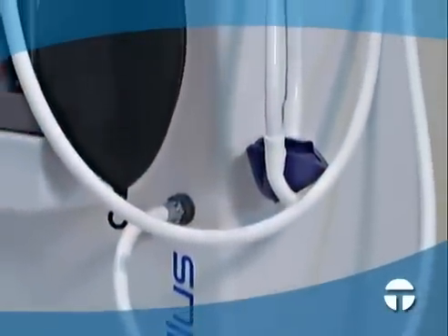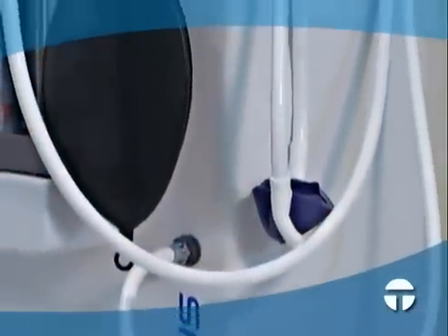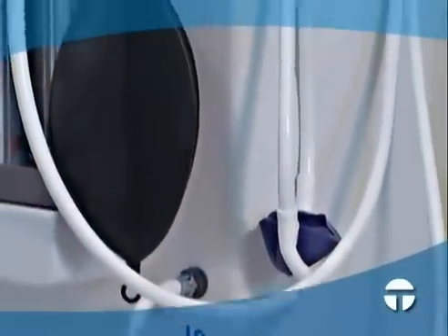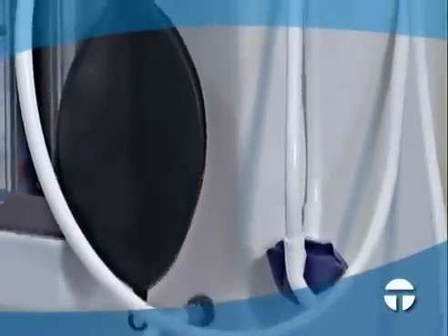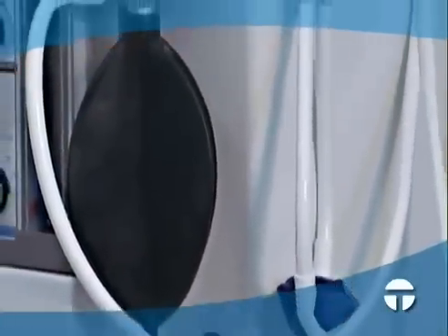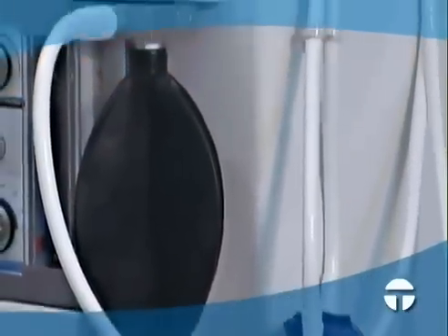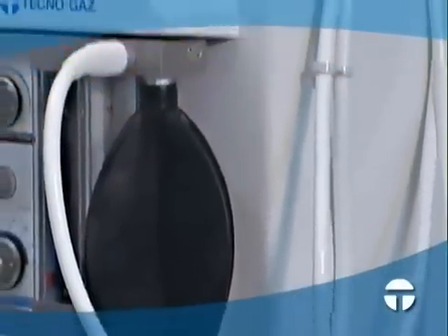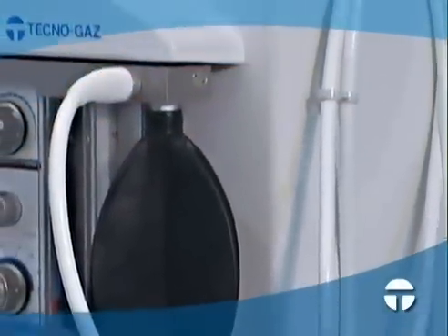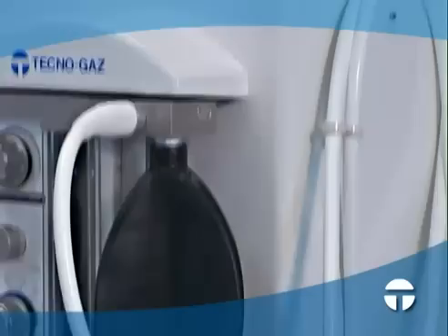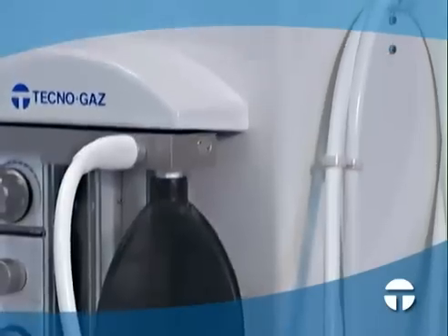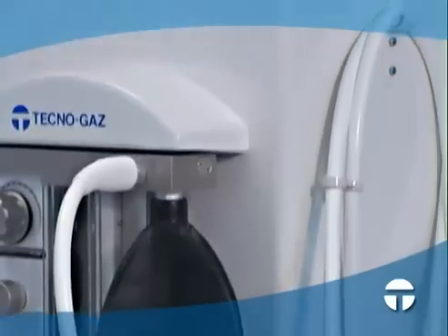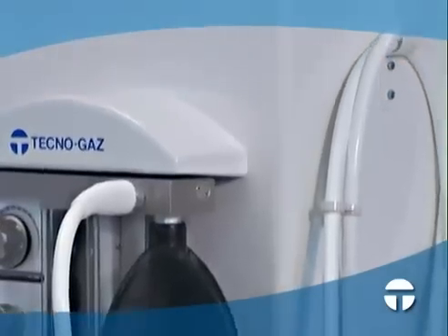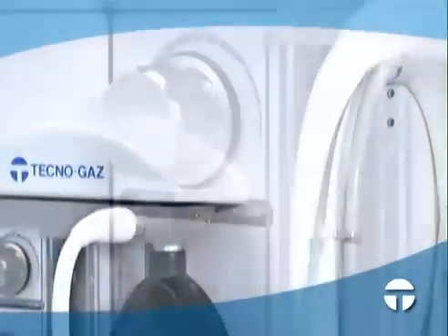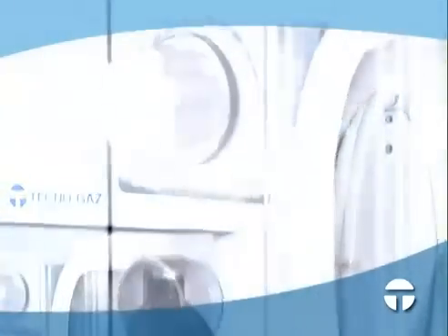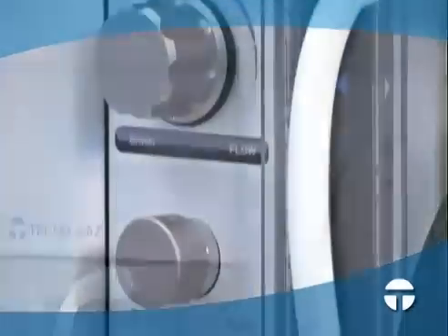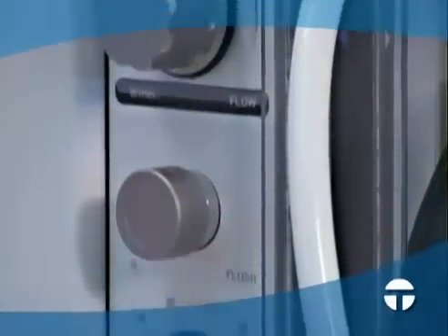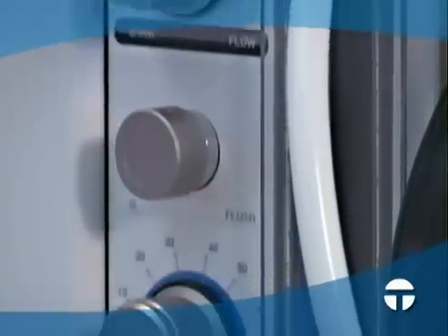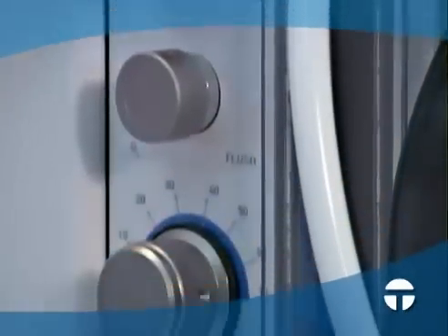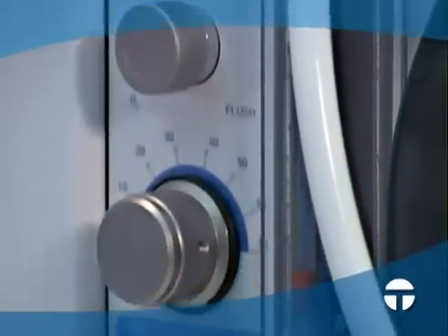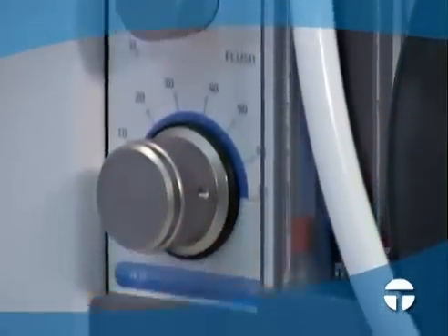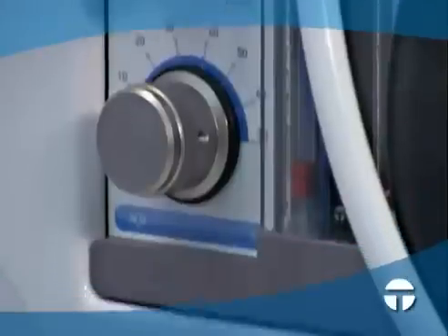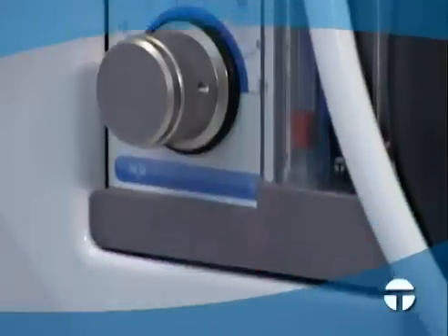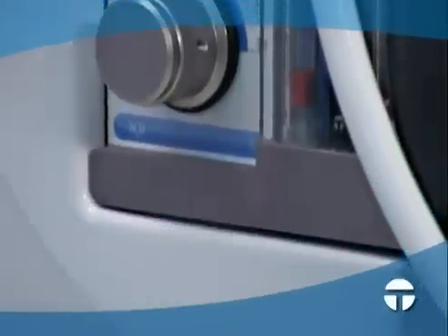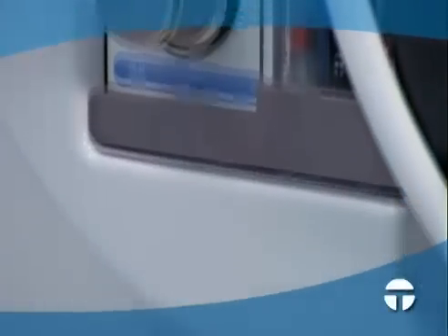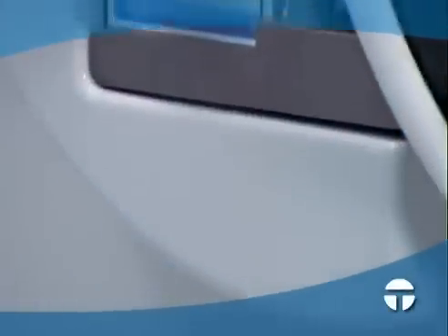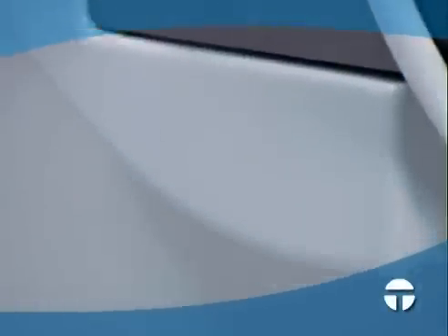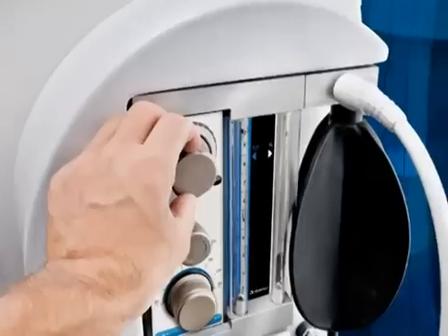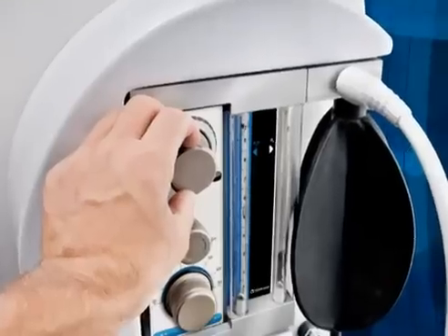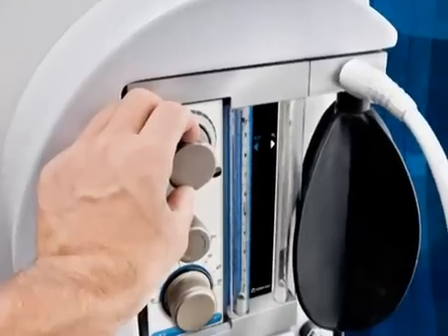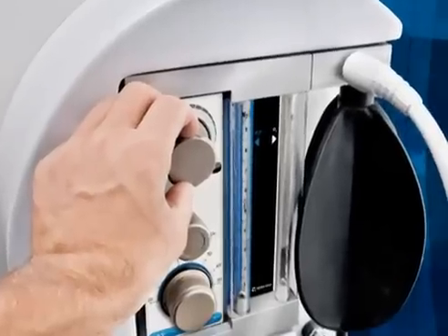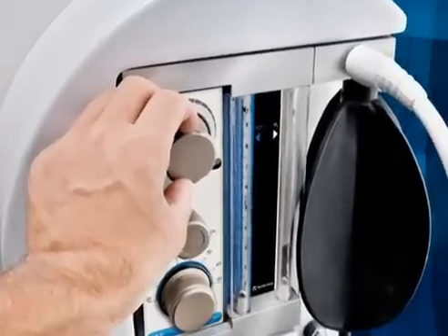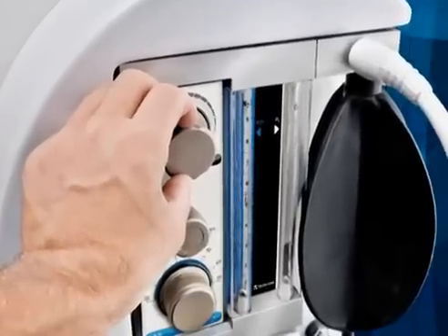Each circuit consists of a nasal hood in soft autoclavable silicon, easily adaptable to all faces, tubing to convey the exhaled gases to the outside, and connections for exhaling the gases to a surgical aspirator. All circuits may be easily disassembled,